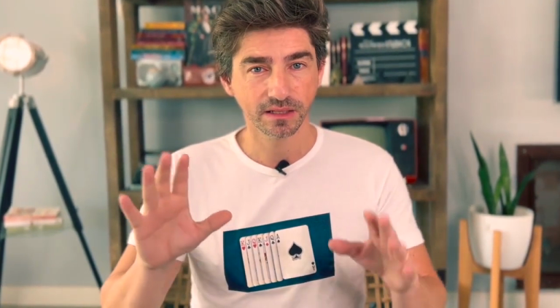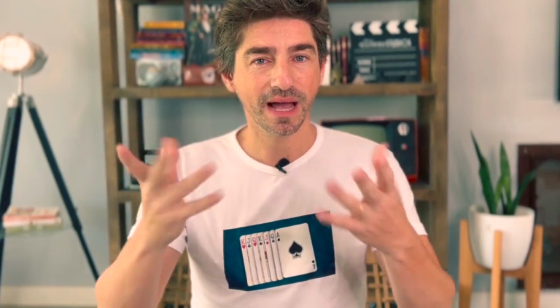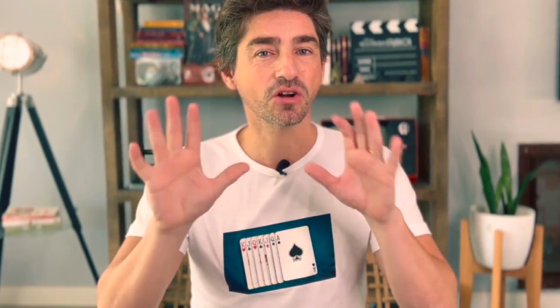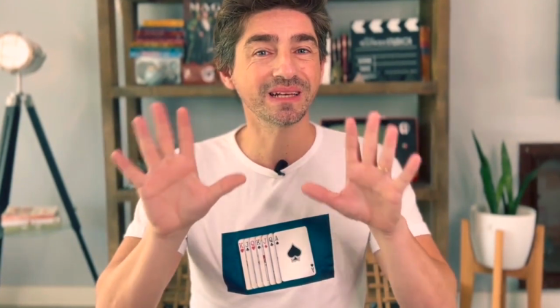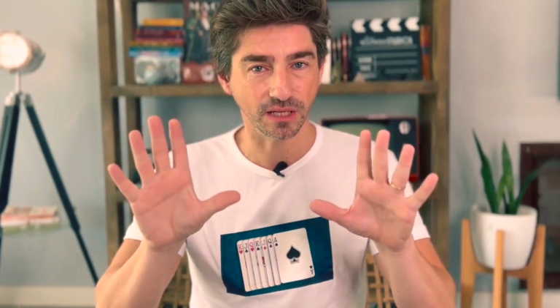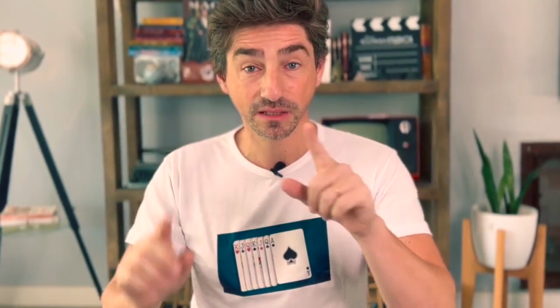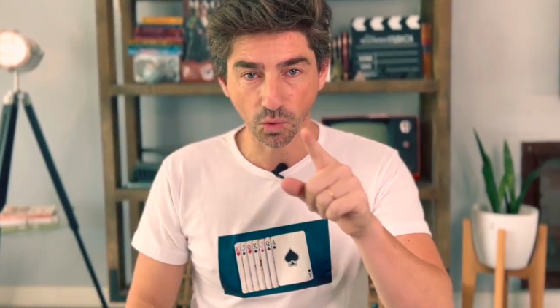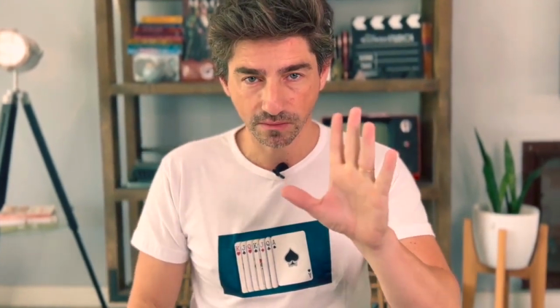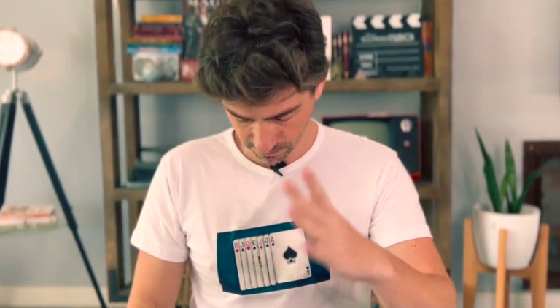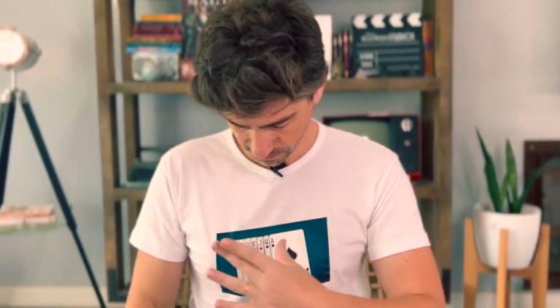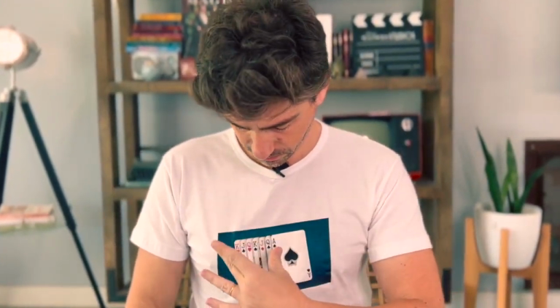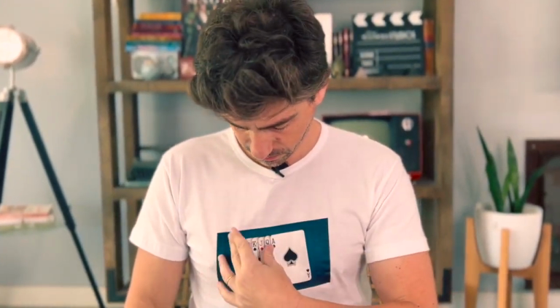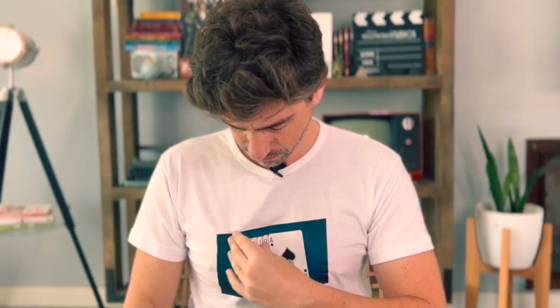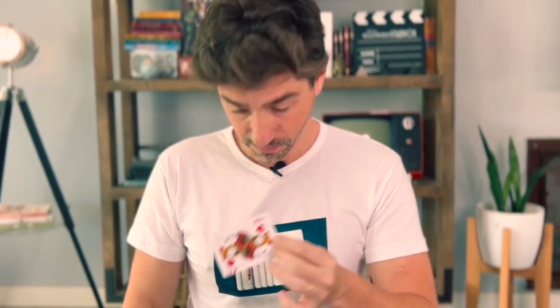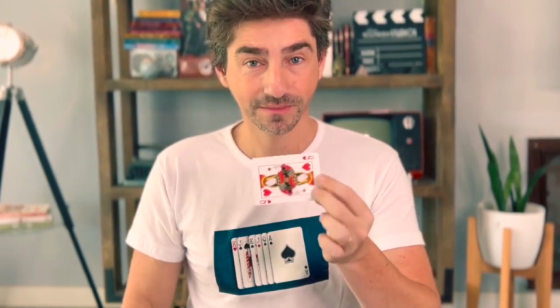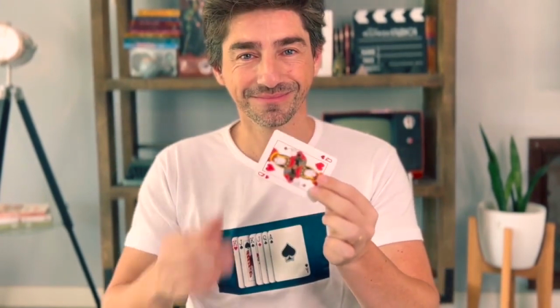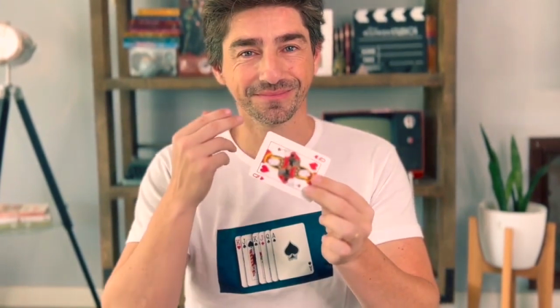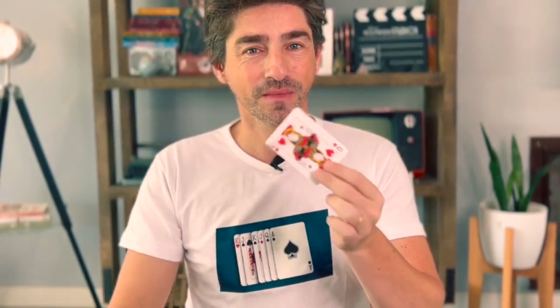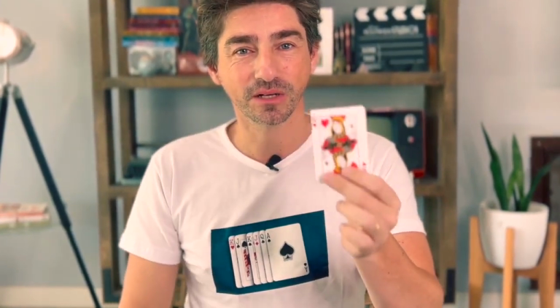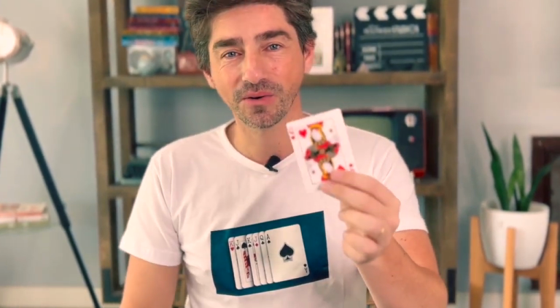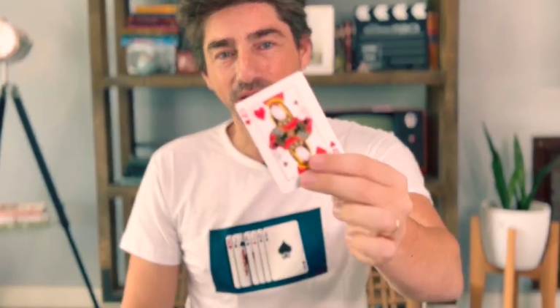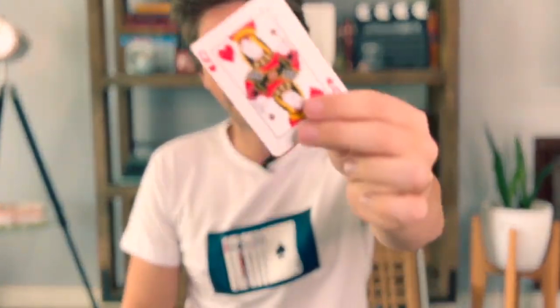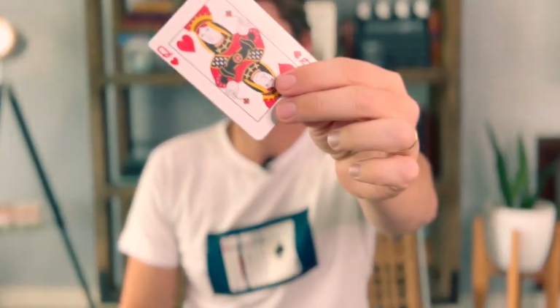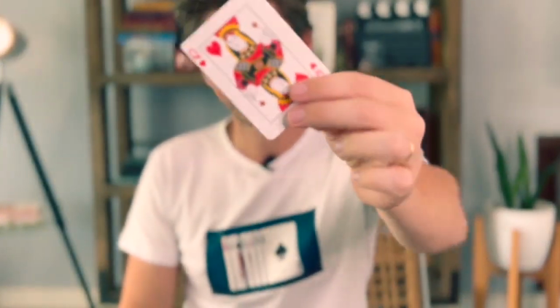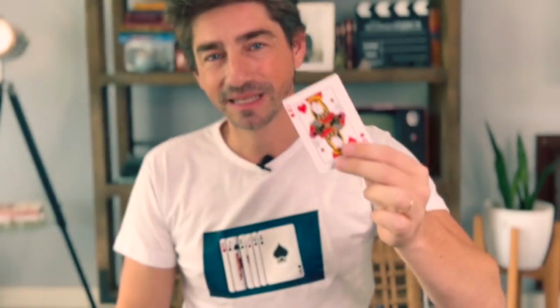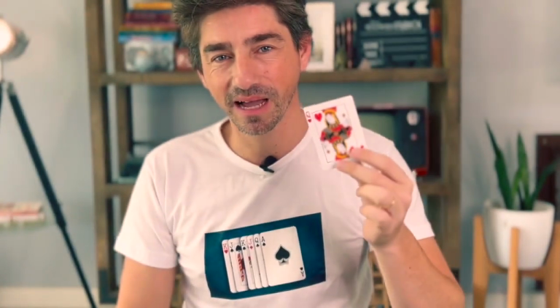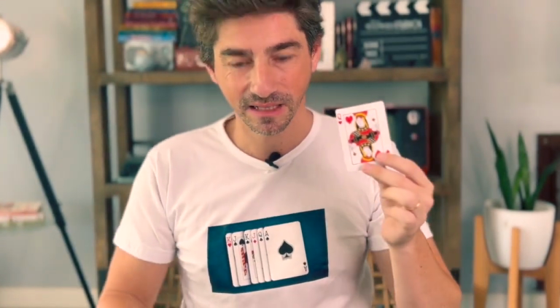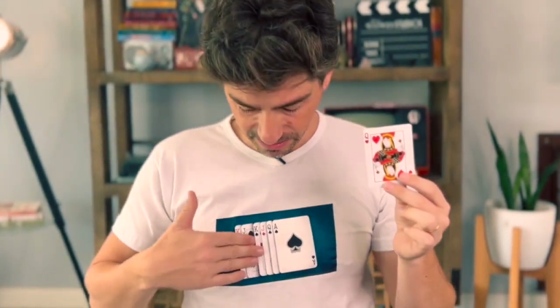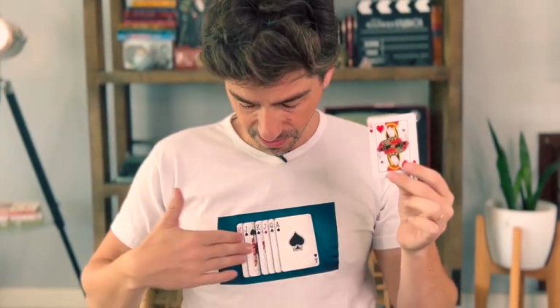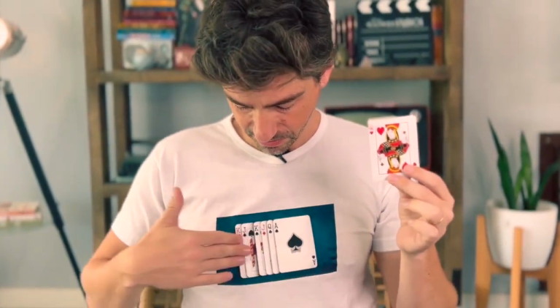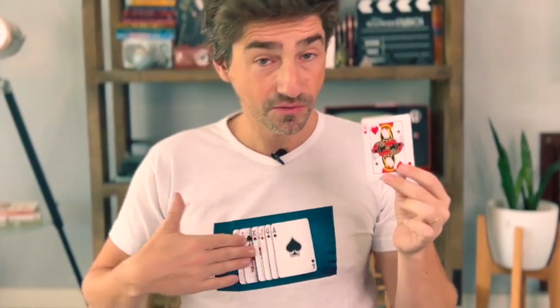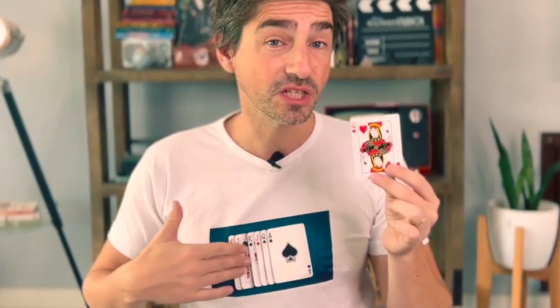My hands are completely empty. Just watch. Because now the Queen of Hearts is in my hand and has disappeared from the t-shirt.